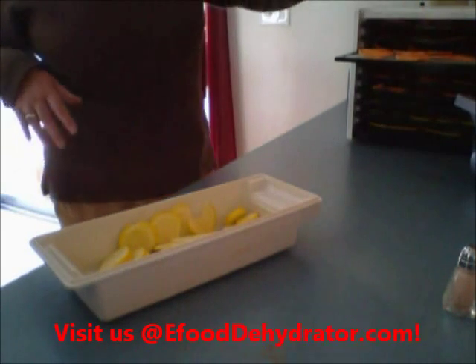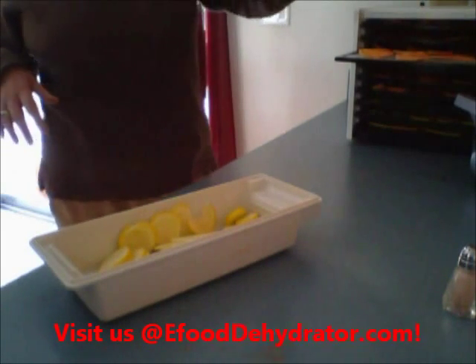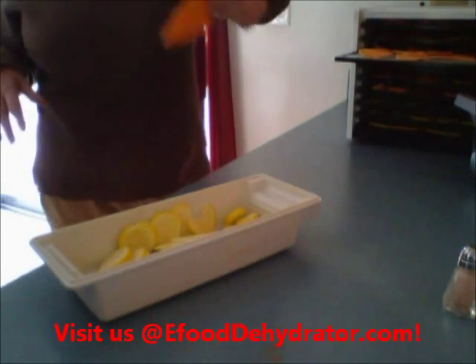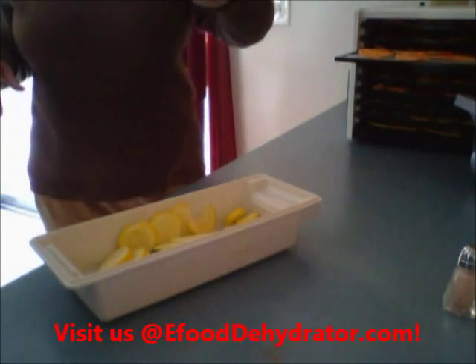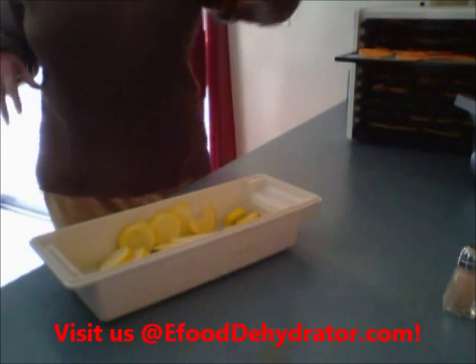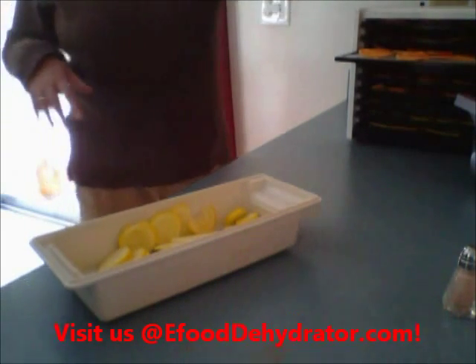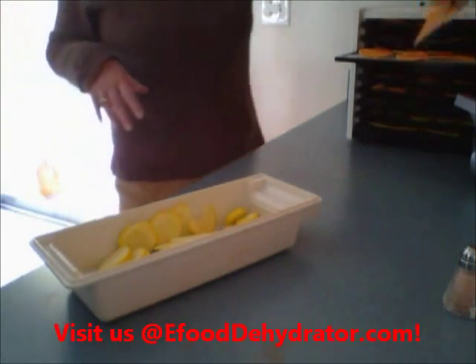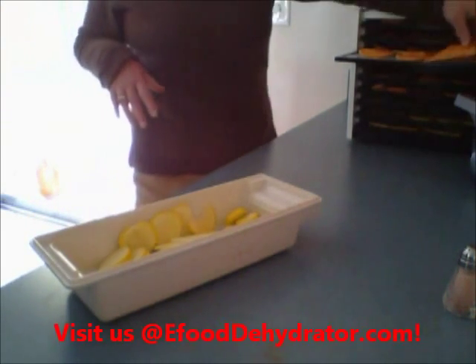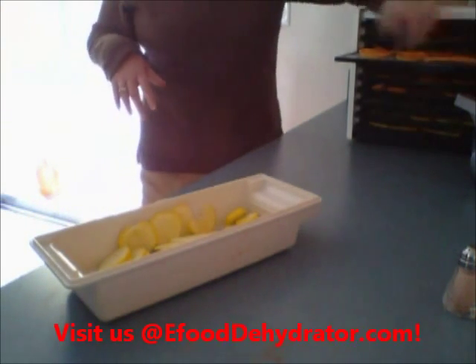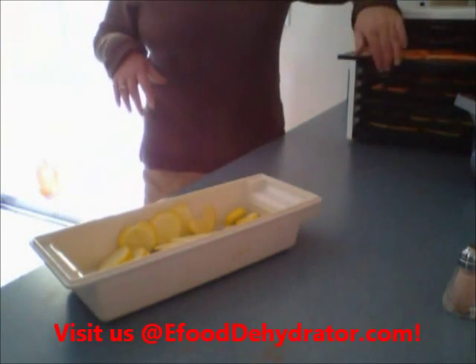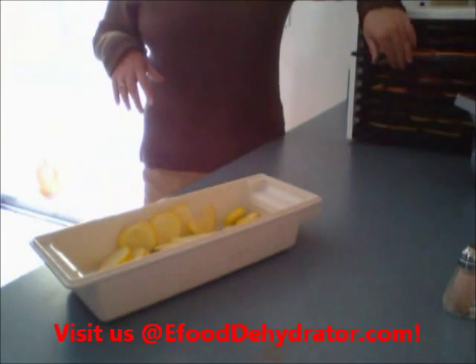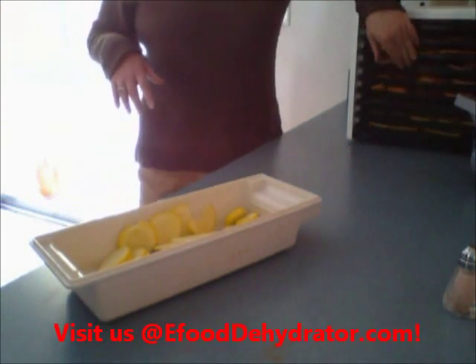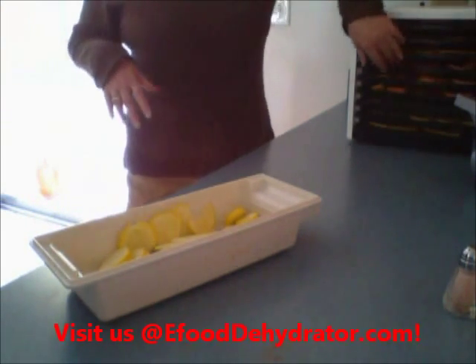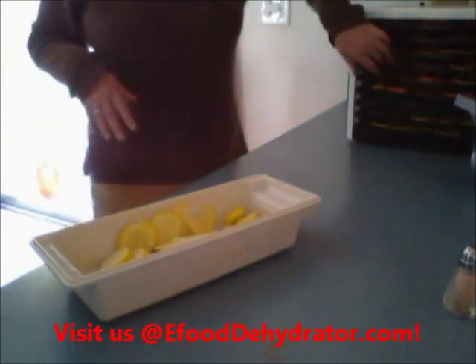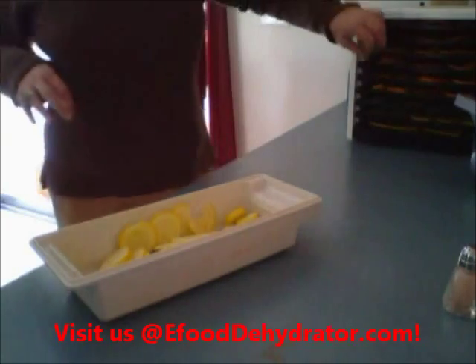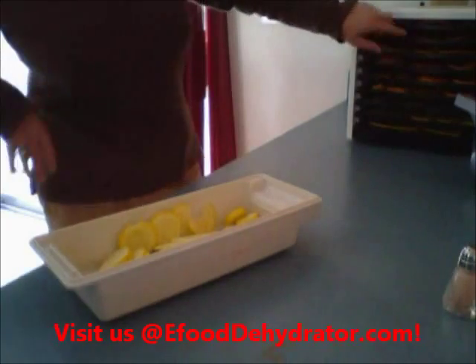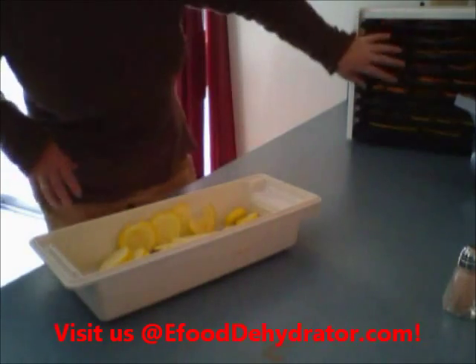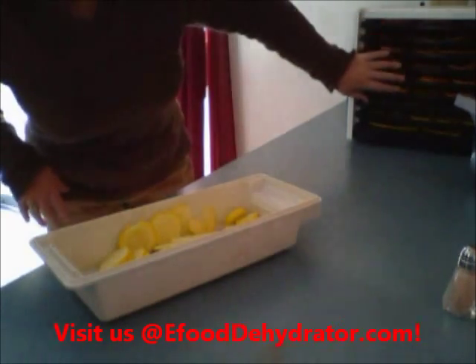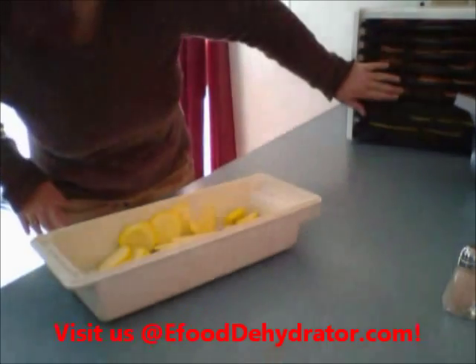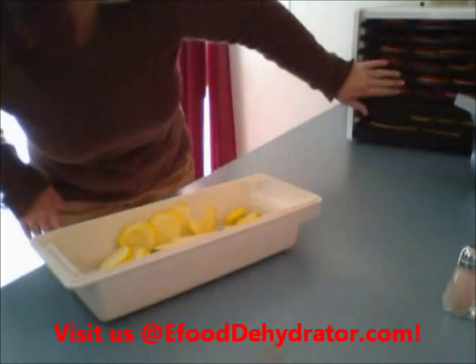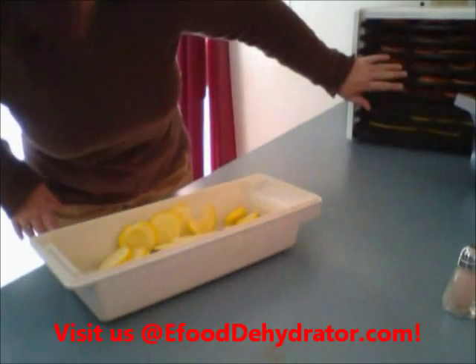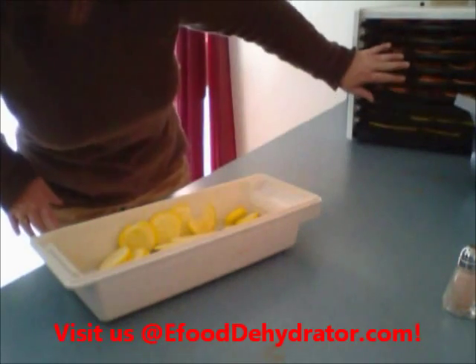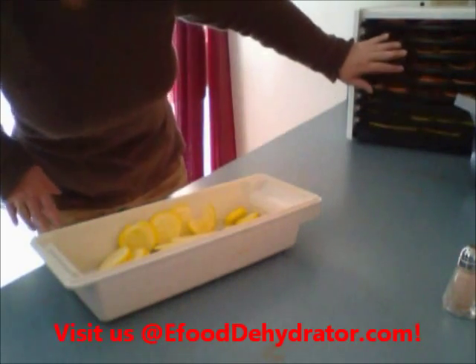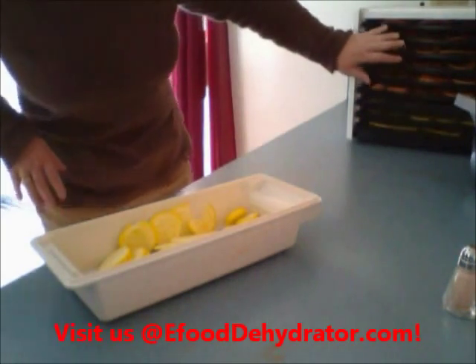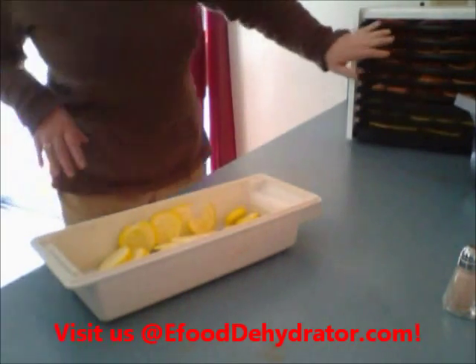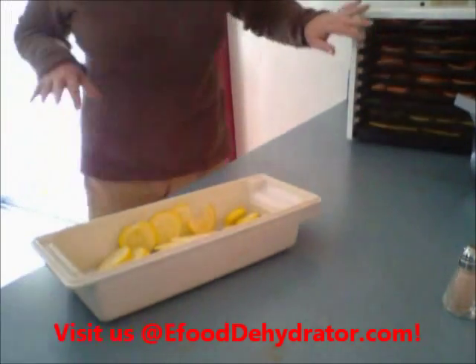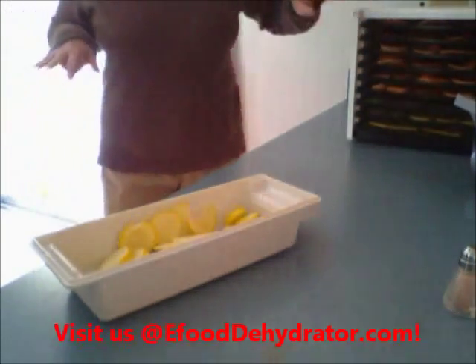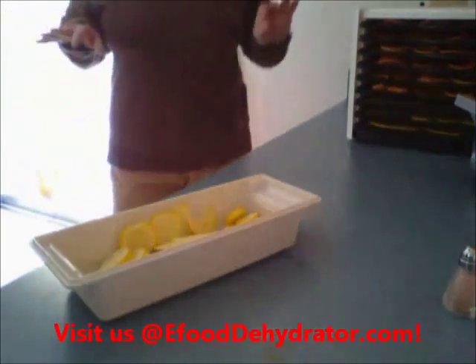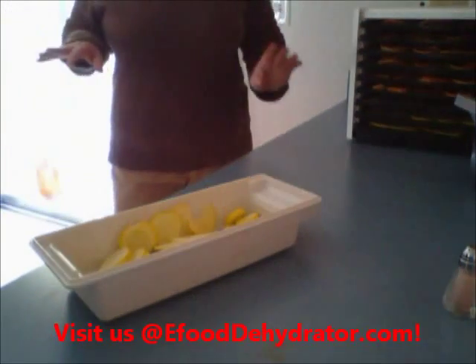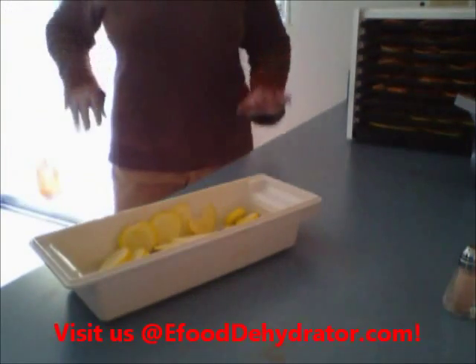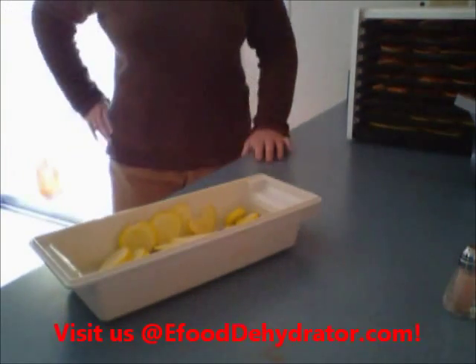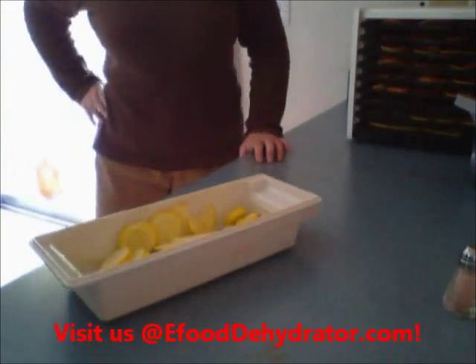Wouldn't these be neat to dip in there? That was three sweet potatoes — six full trays.